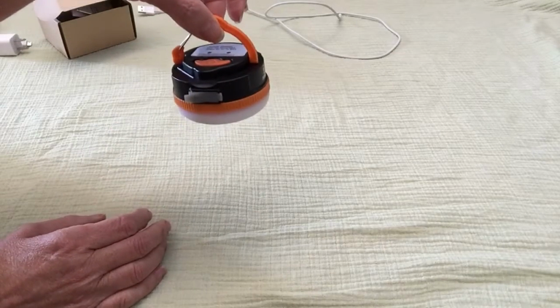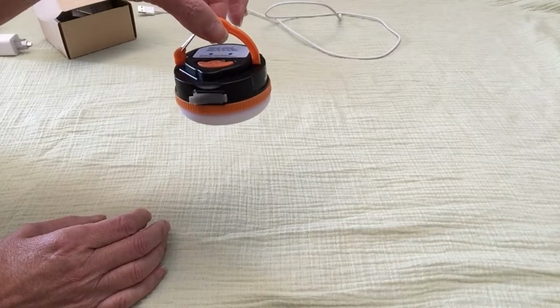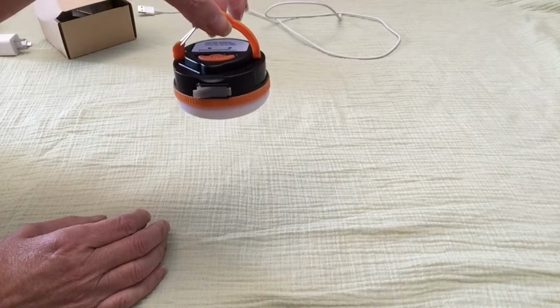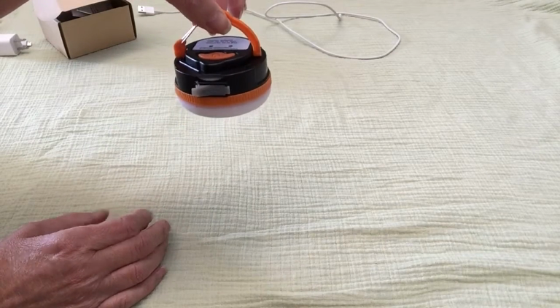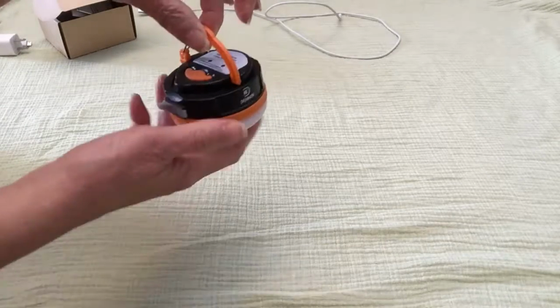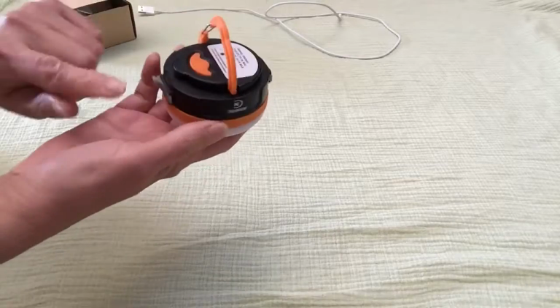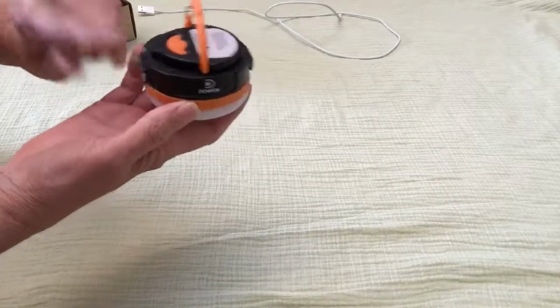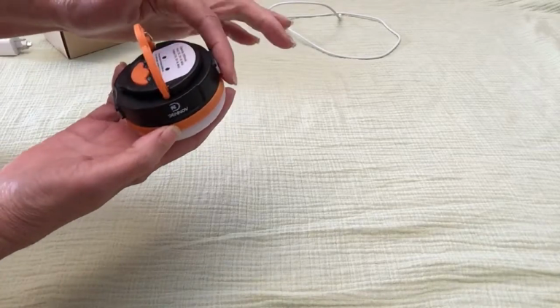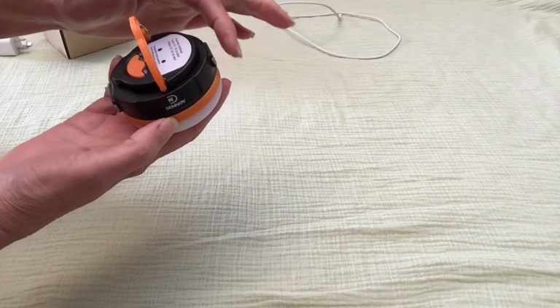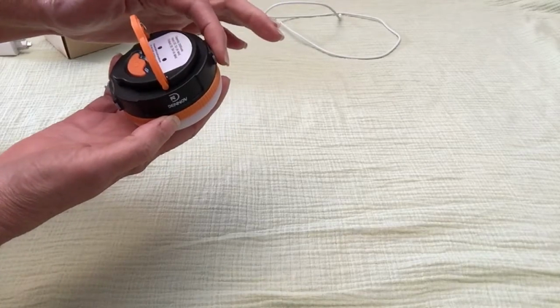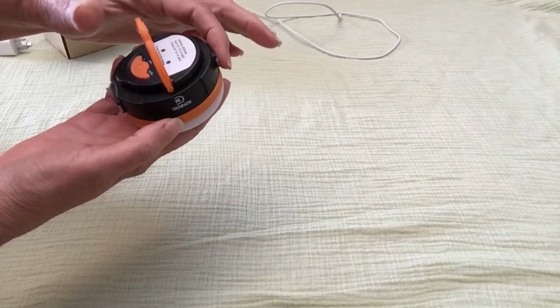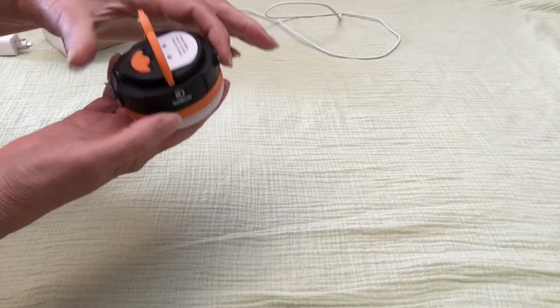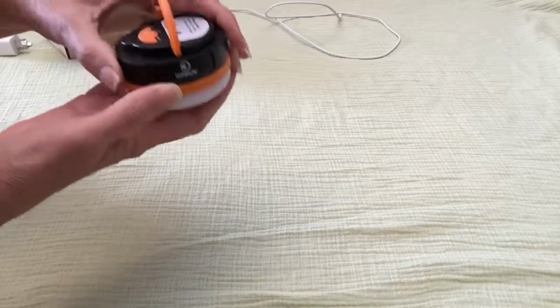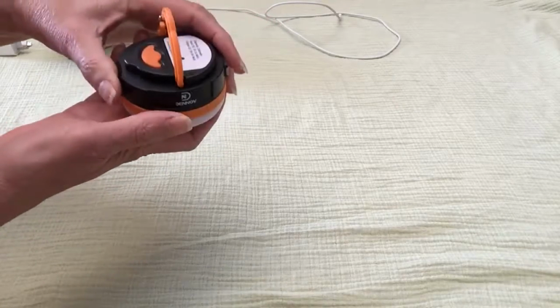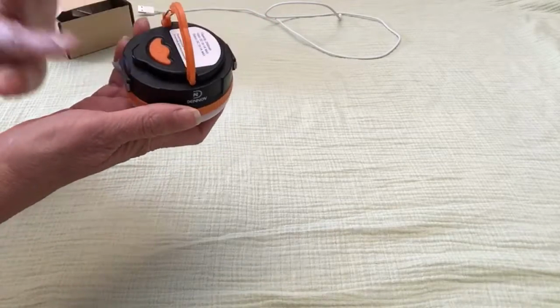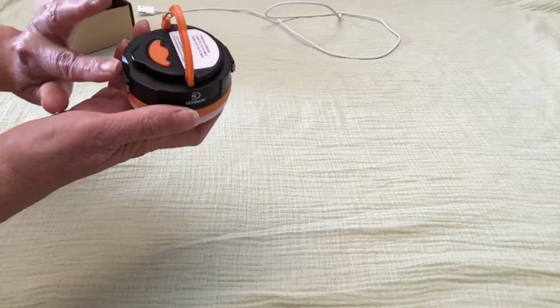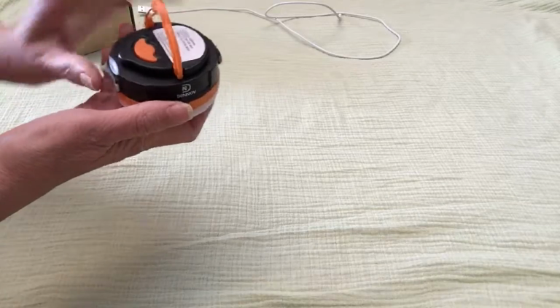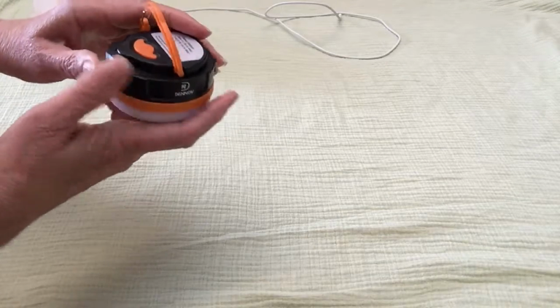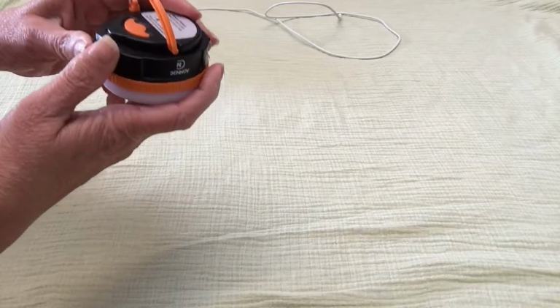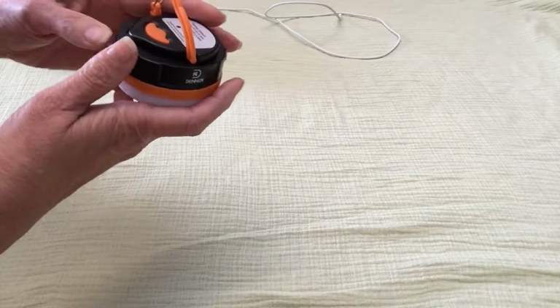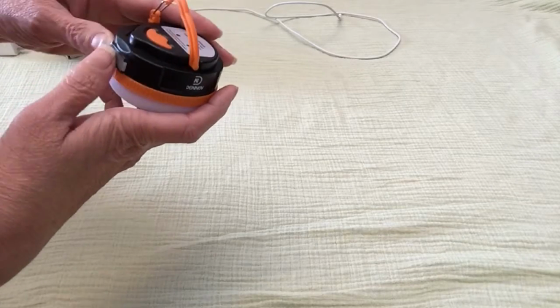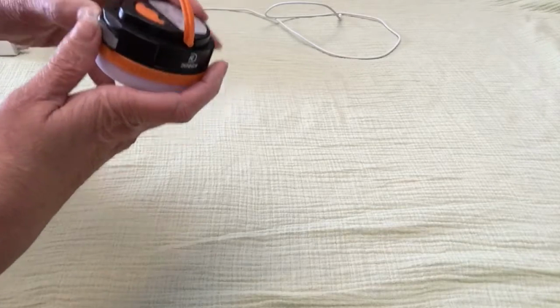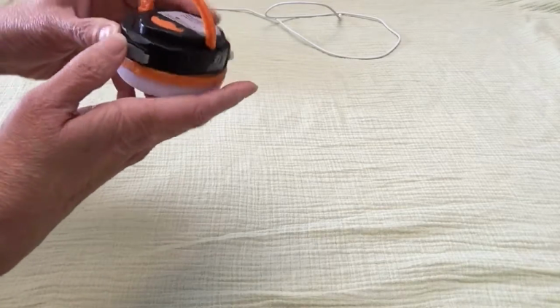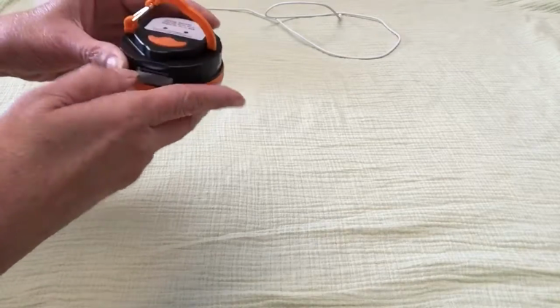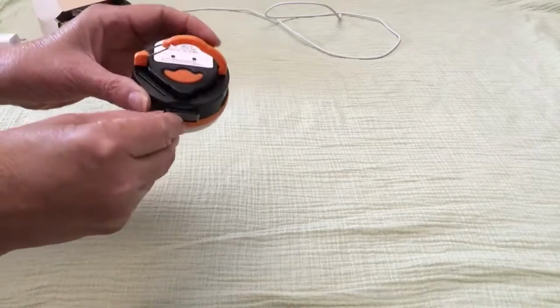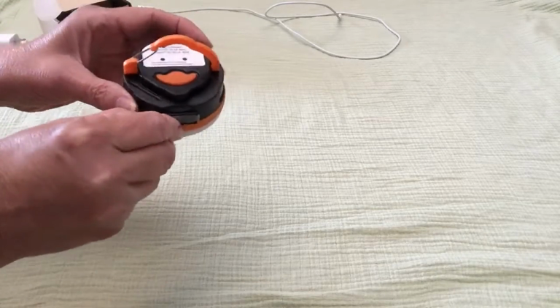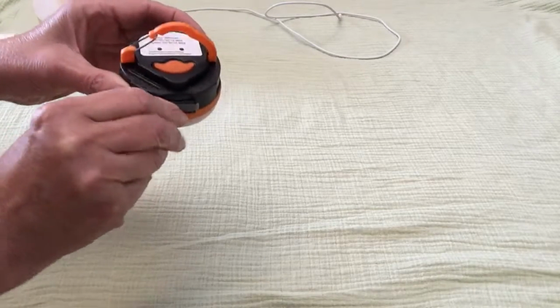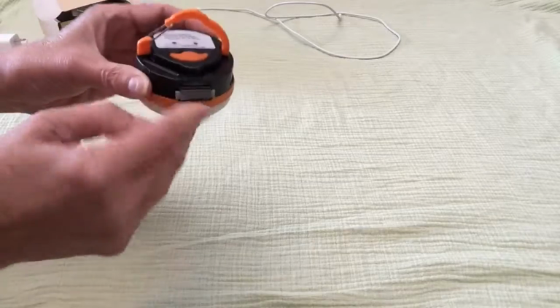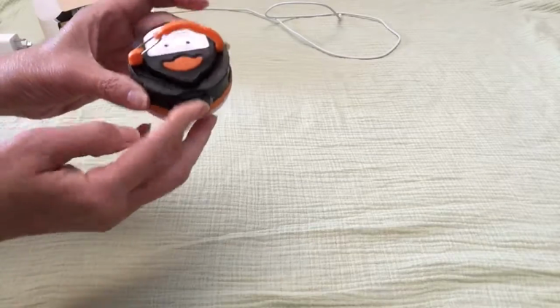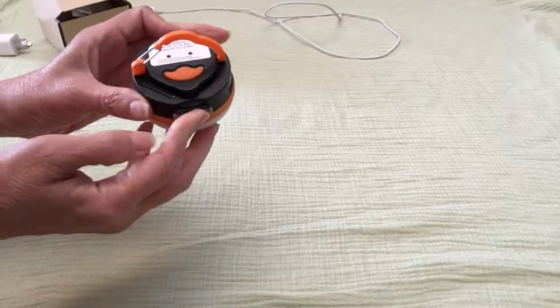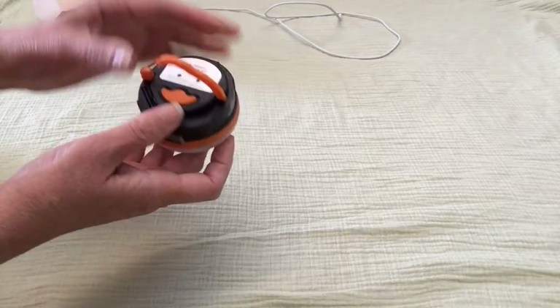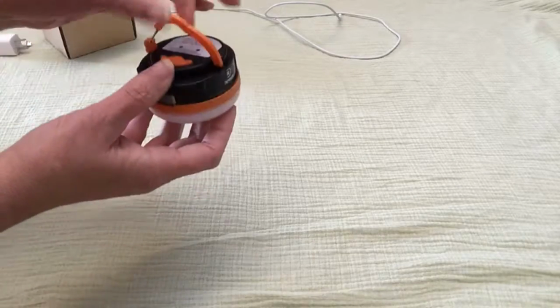I'm going to show you all the things it does. It has the outlets to plug in and charge the actual lantern and to also charge your iPads, your phones, whatever you need to charge. There, I got that shut down.